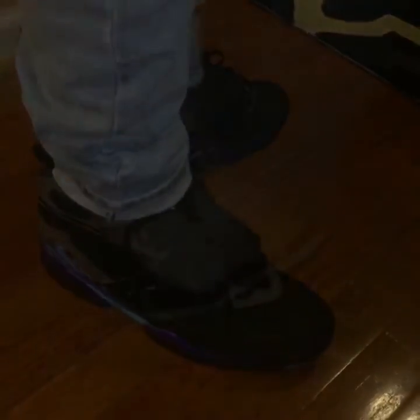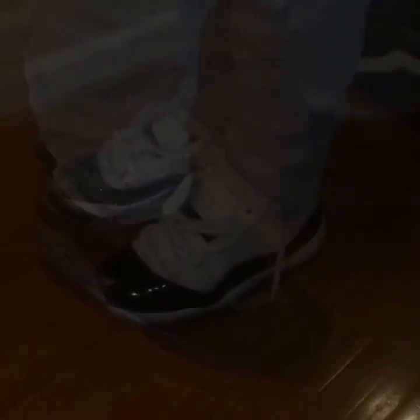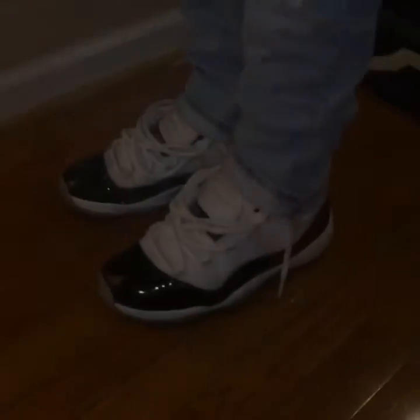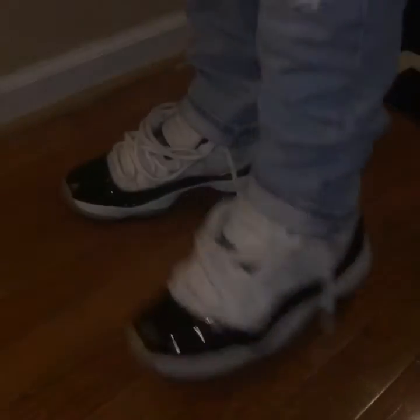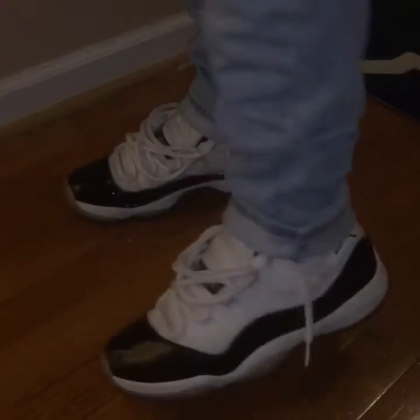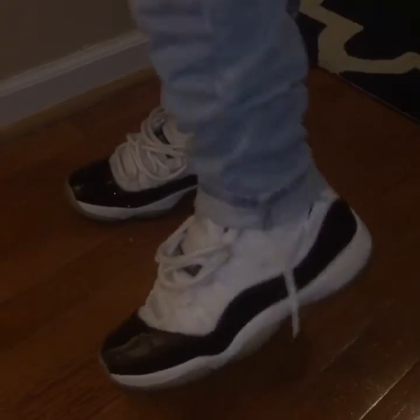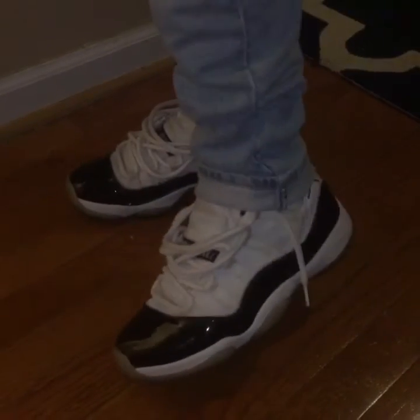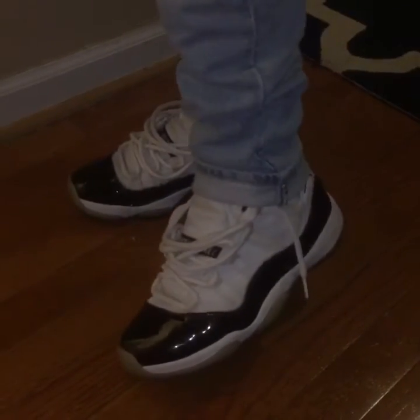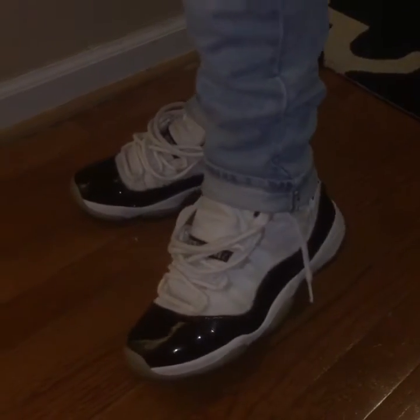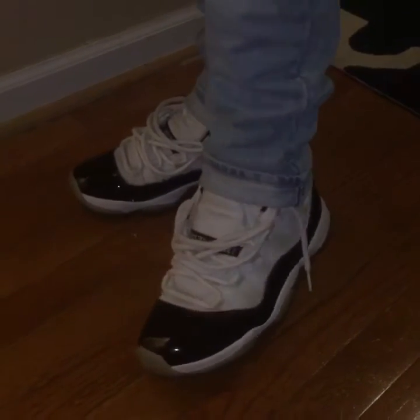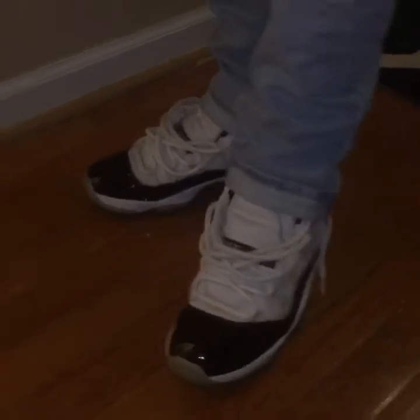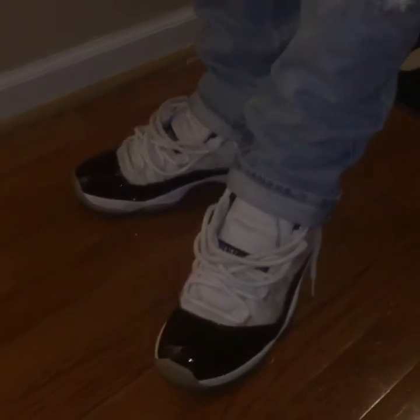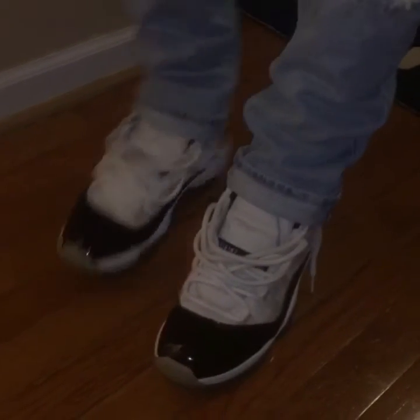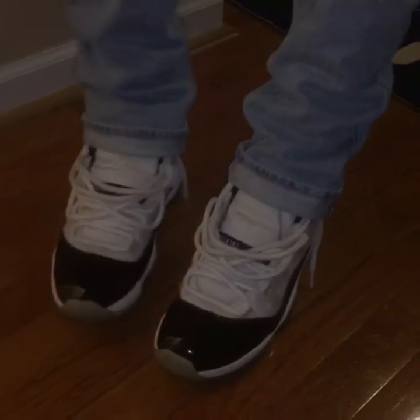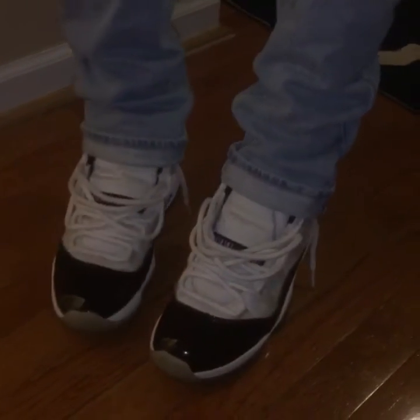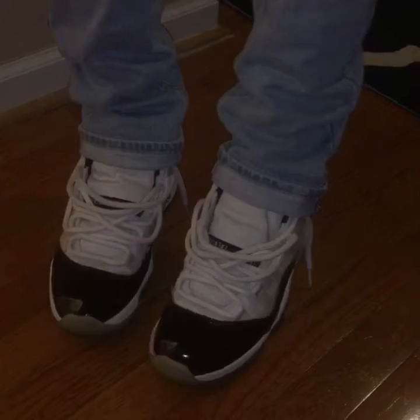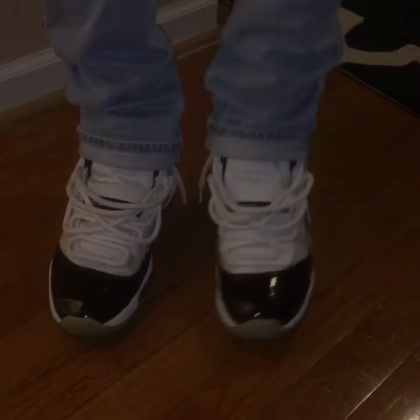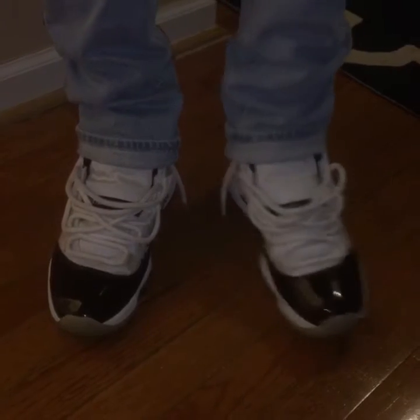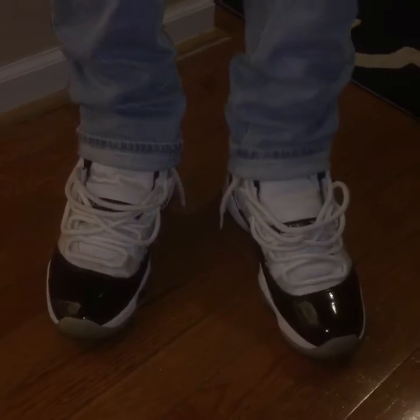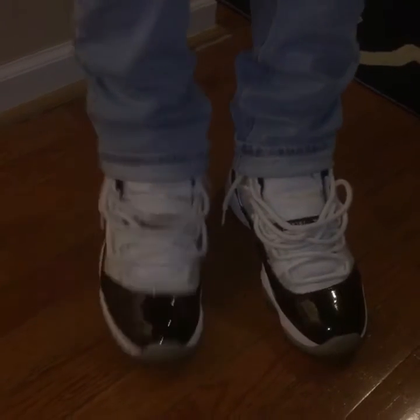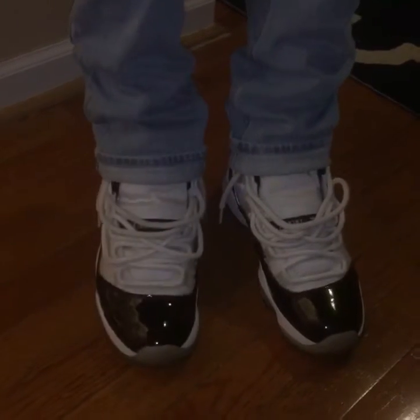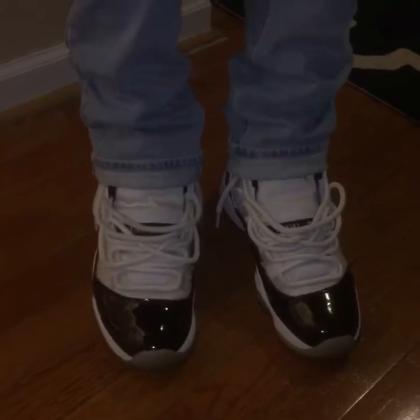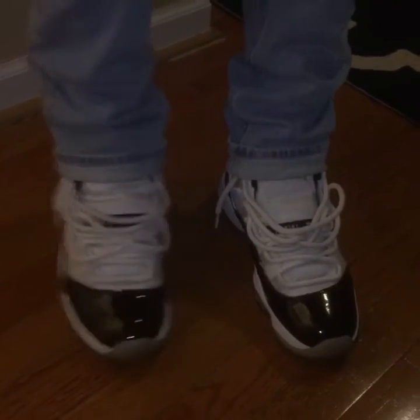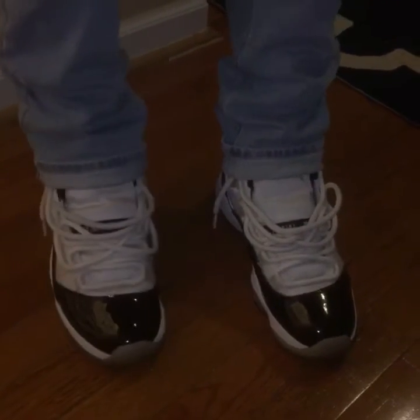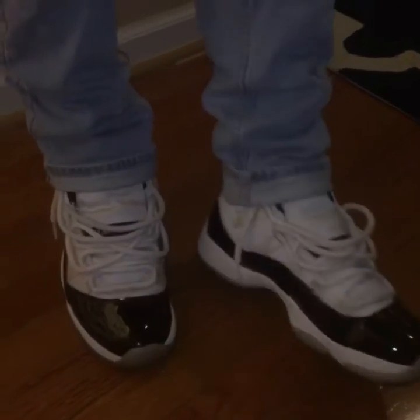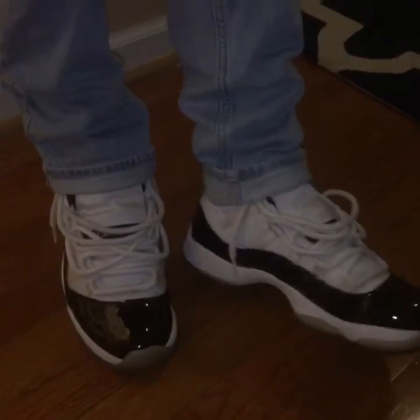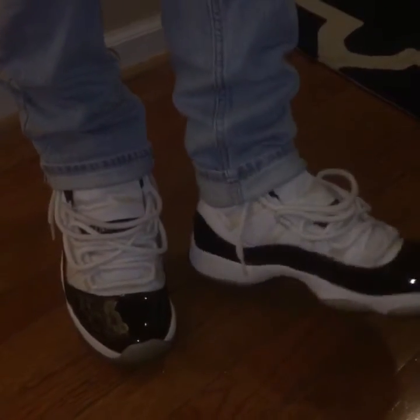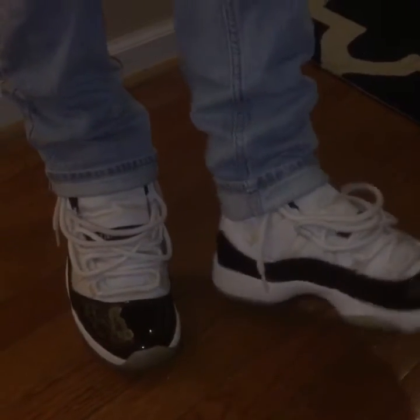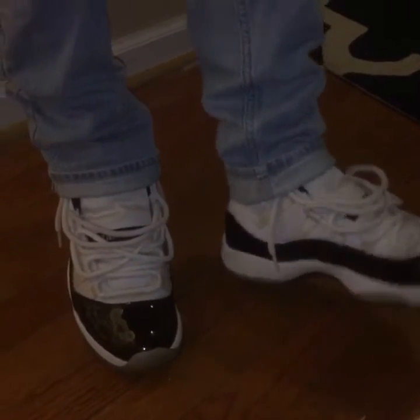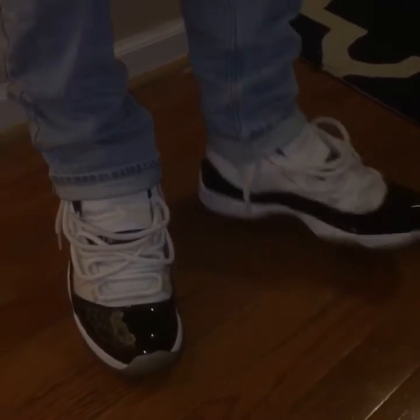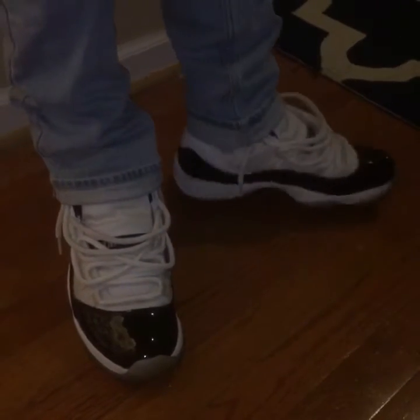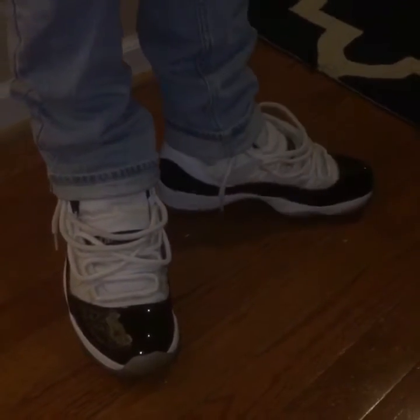Number 6, the Air Jordan 11 high-top Concords. I do have the low Concords, but I prefer the high-top Concords.